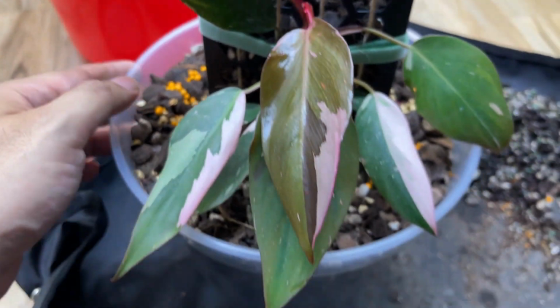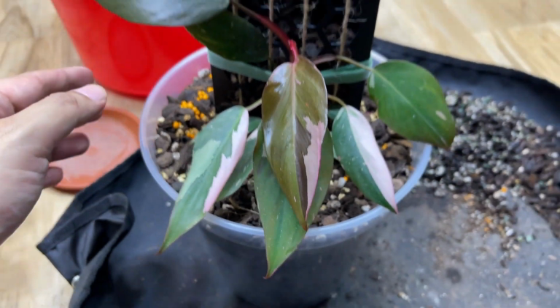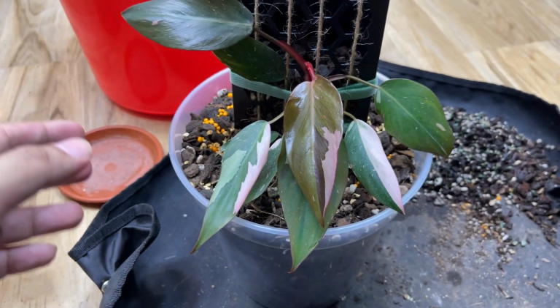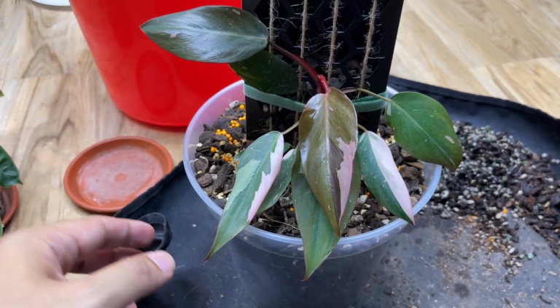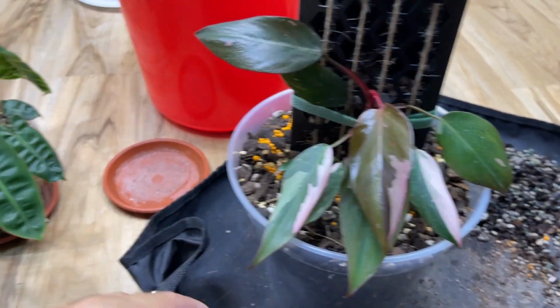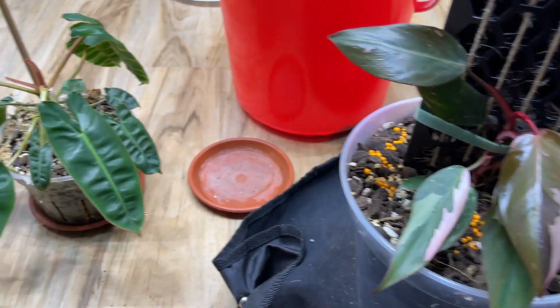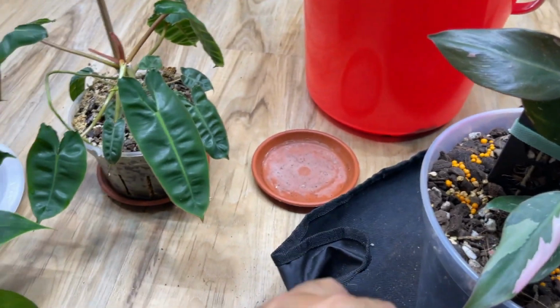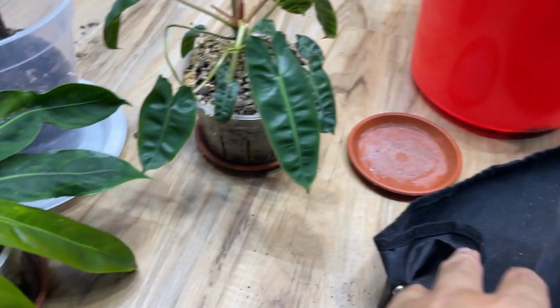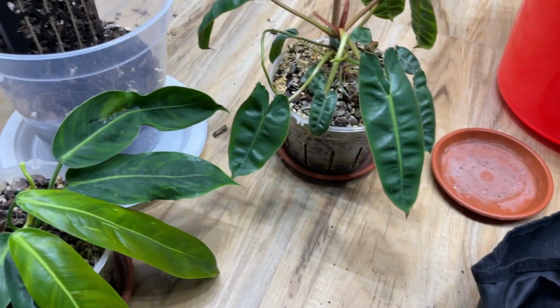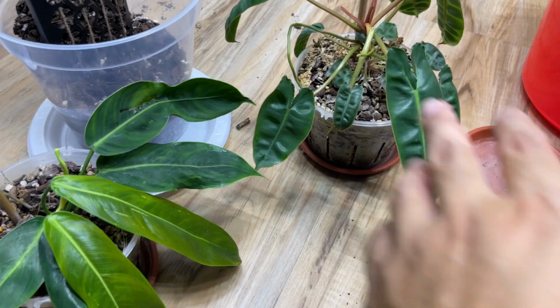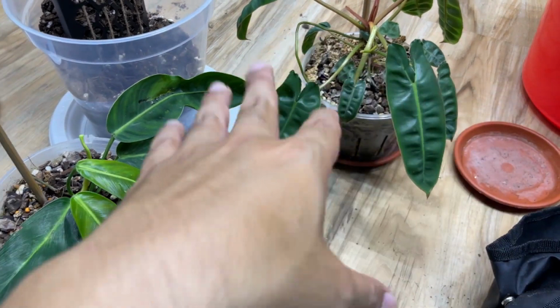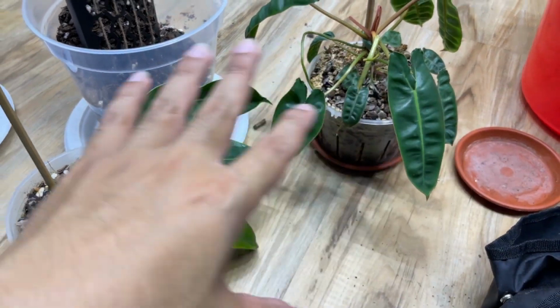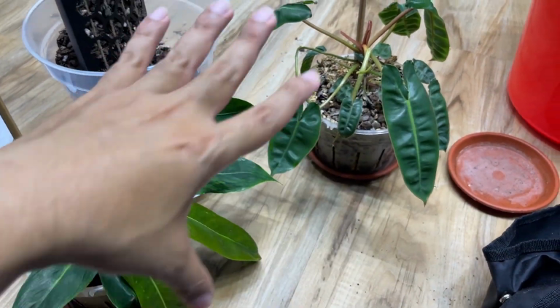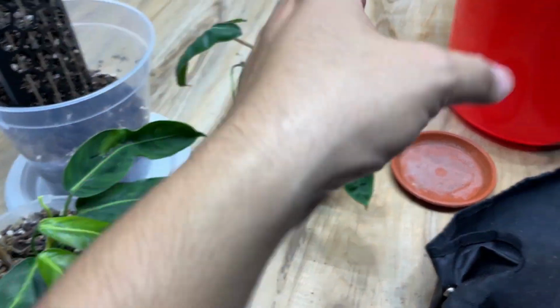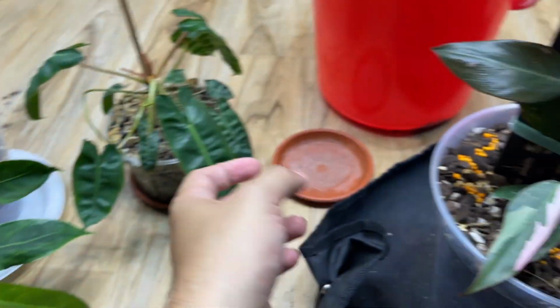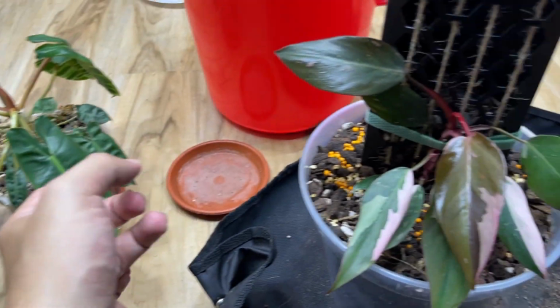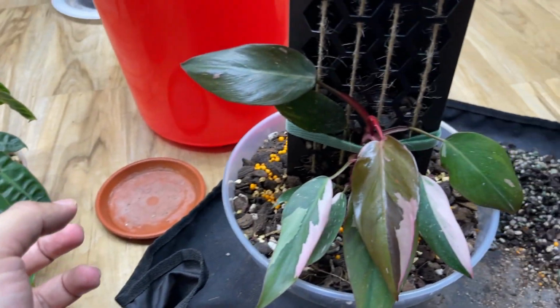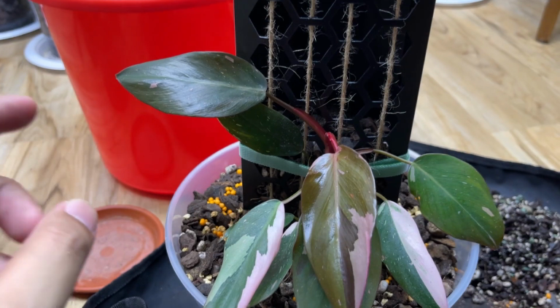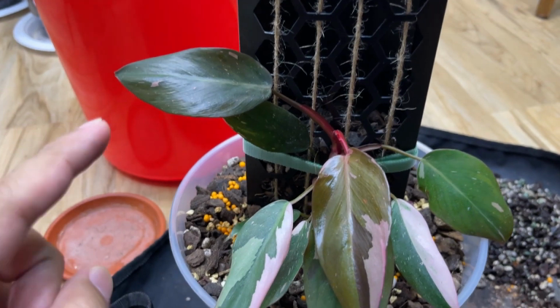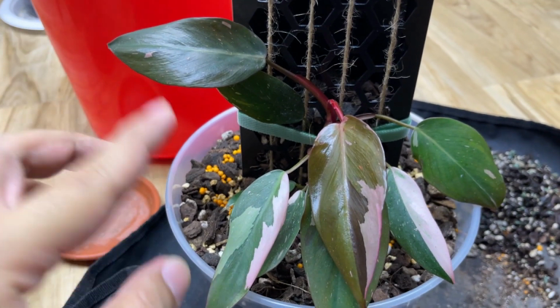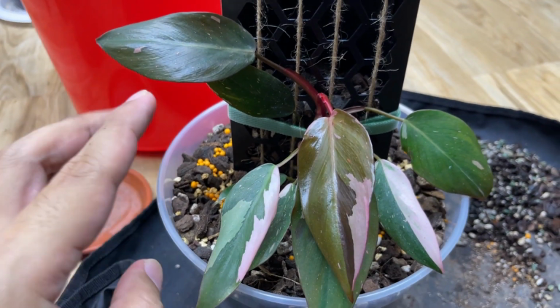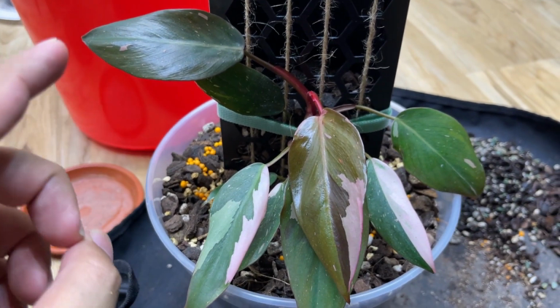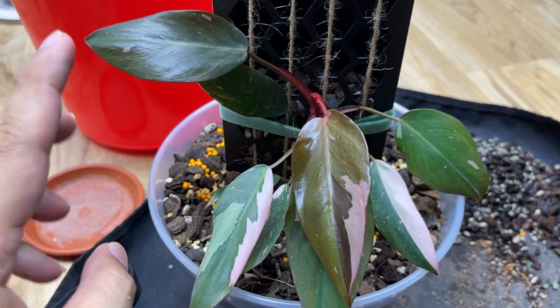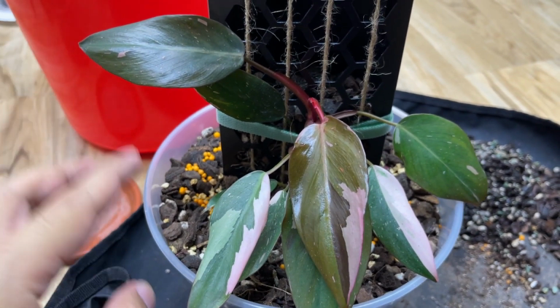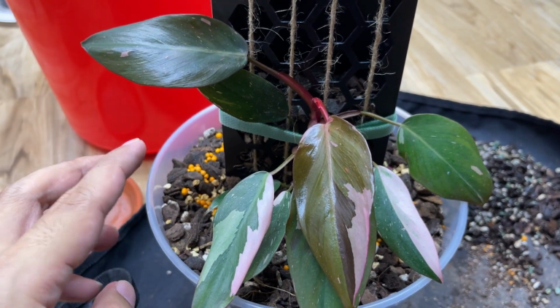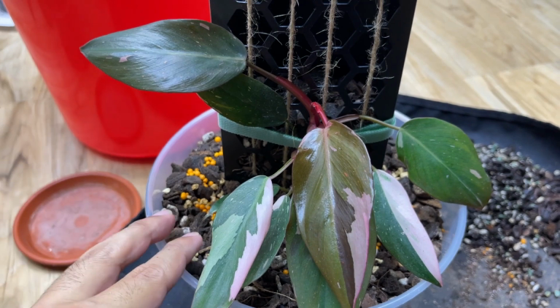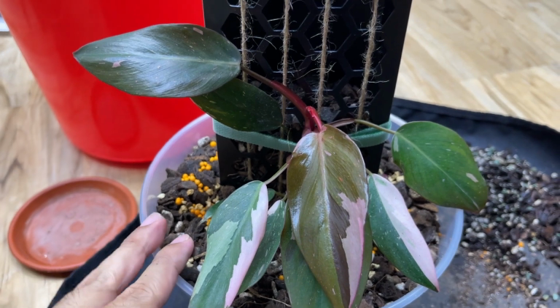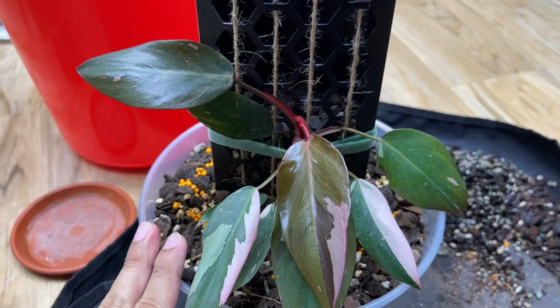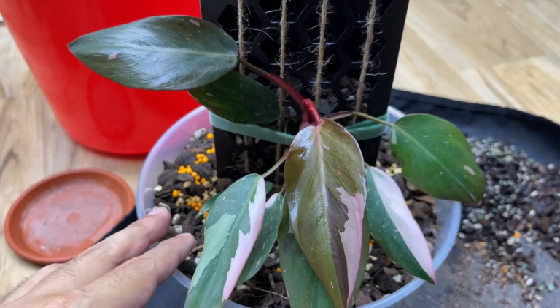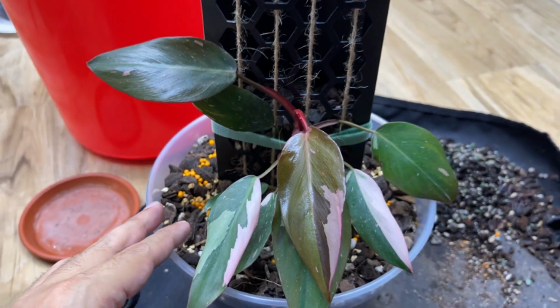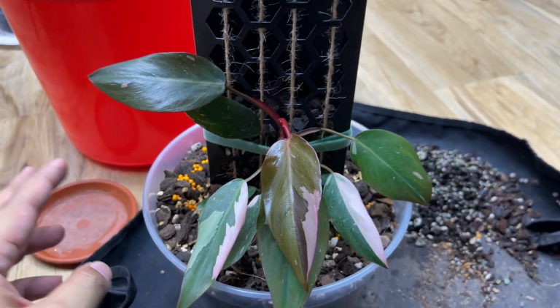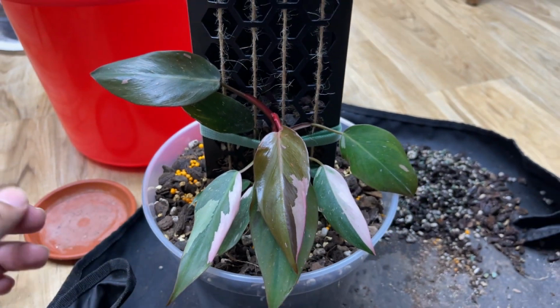So that's it guys — I don't have enough media for the others. I'll see you guys next for the update on the recent propagation plants. Let's see how they grow. Bye!